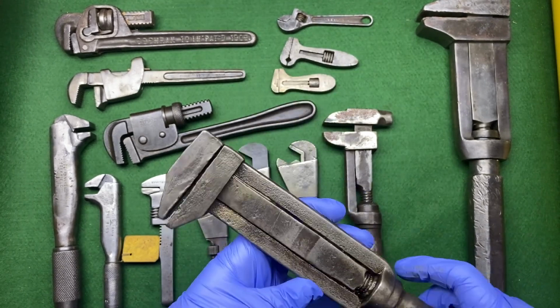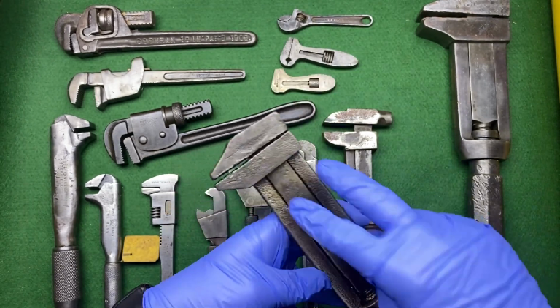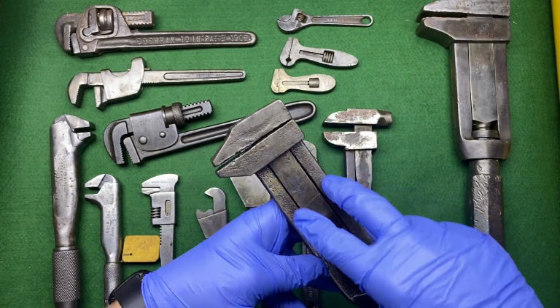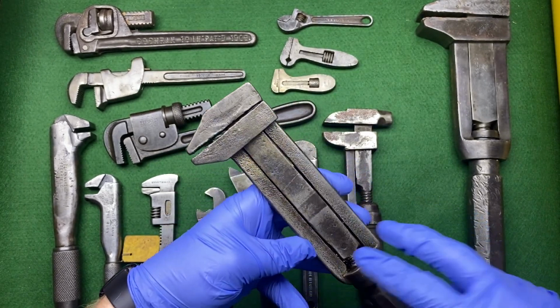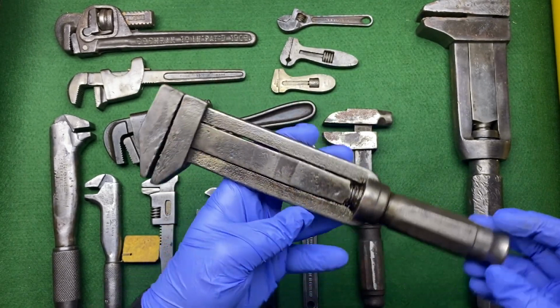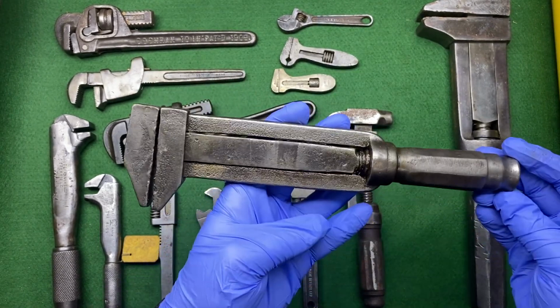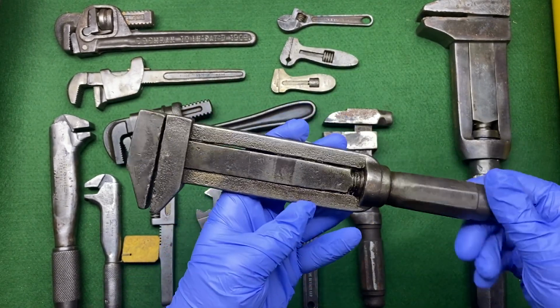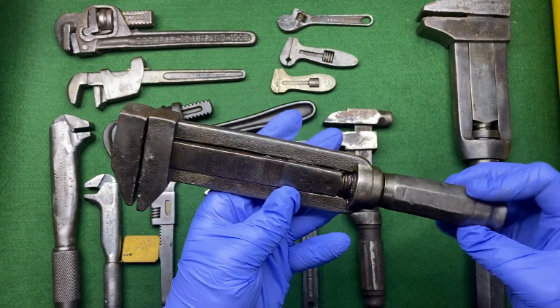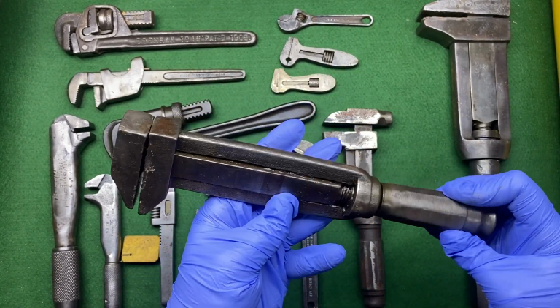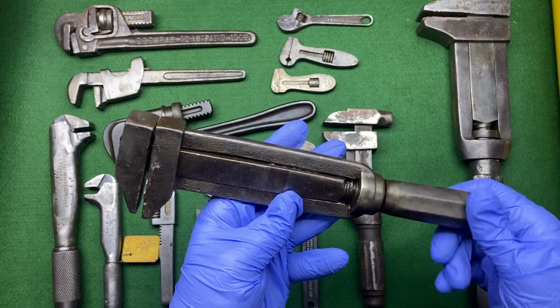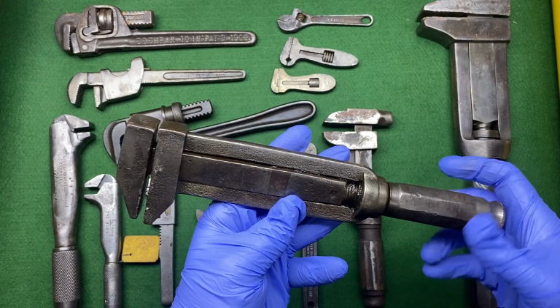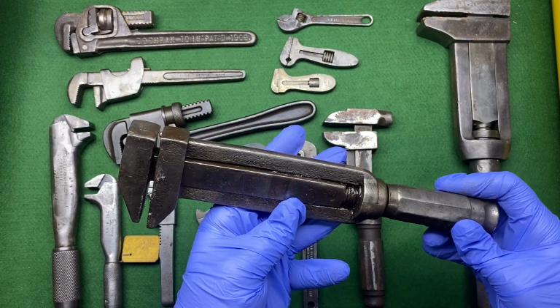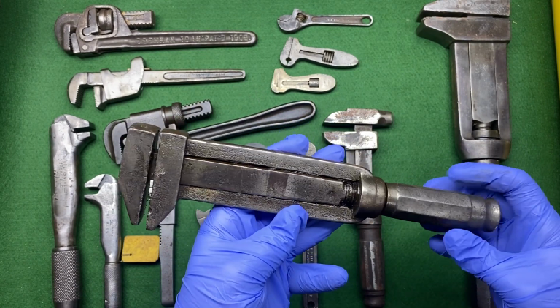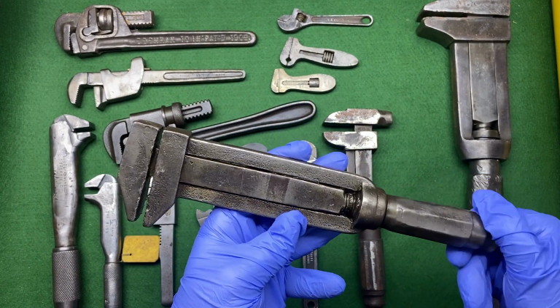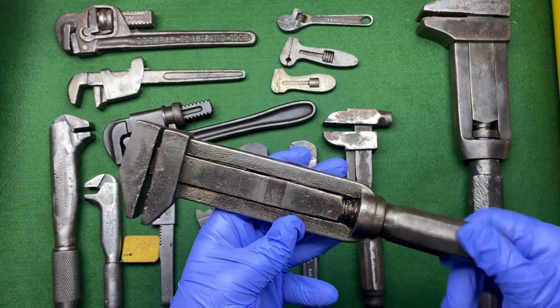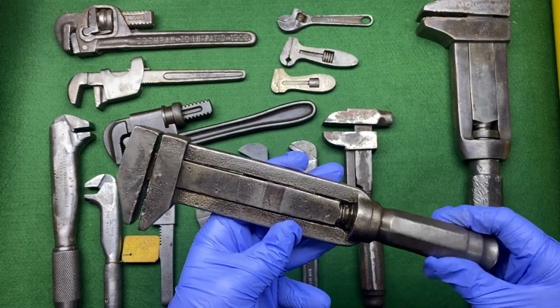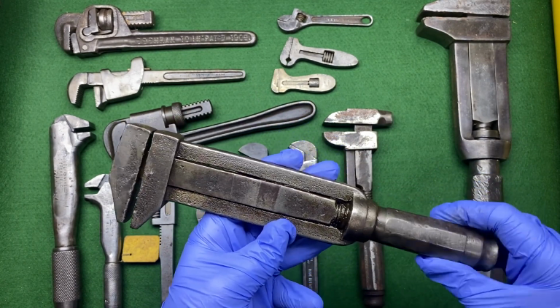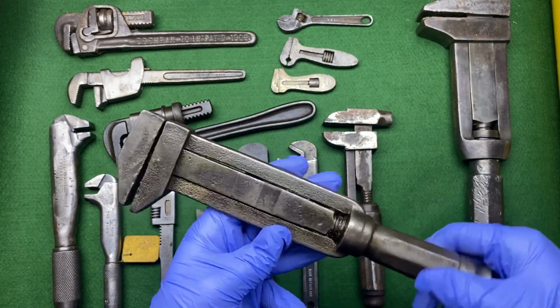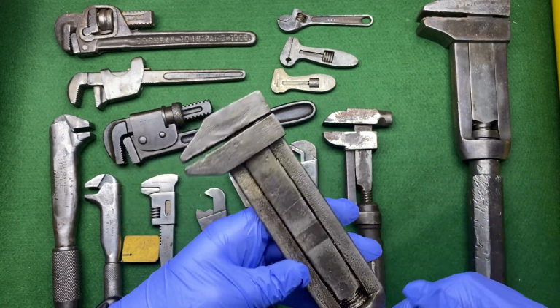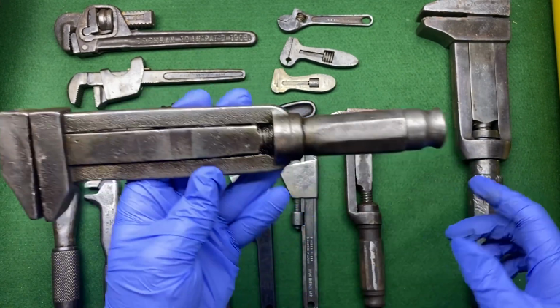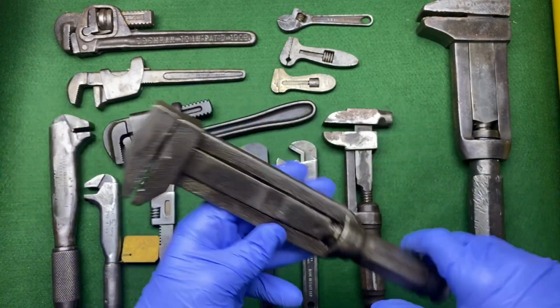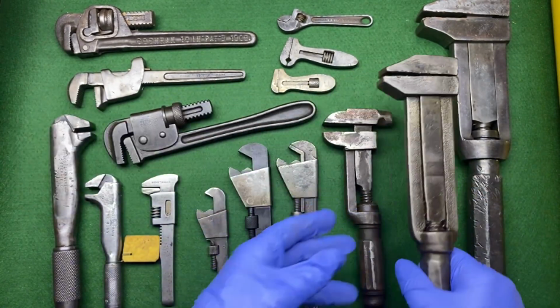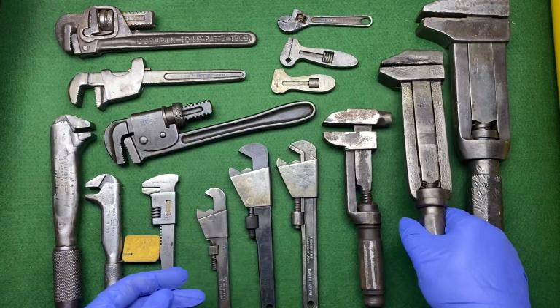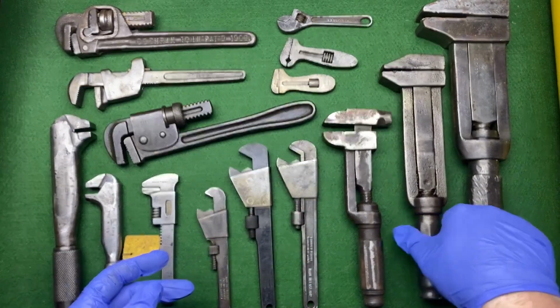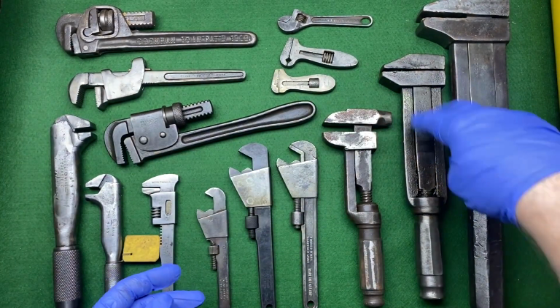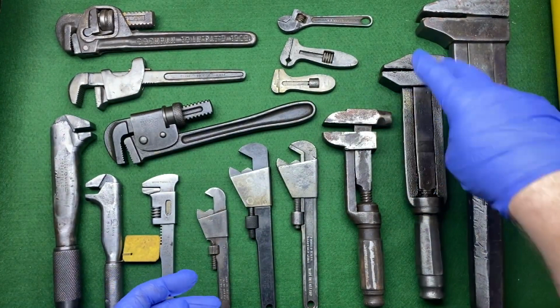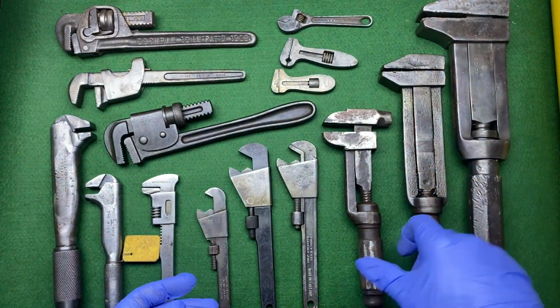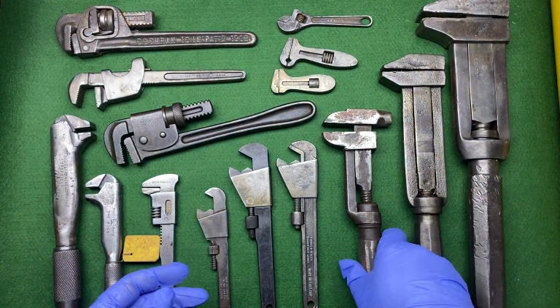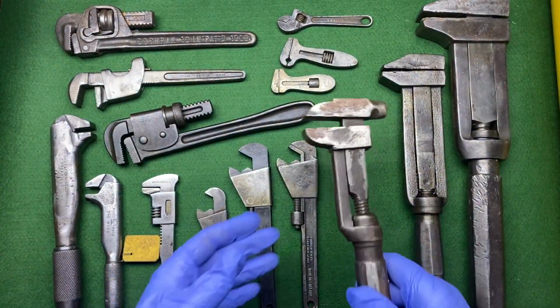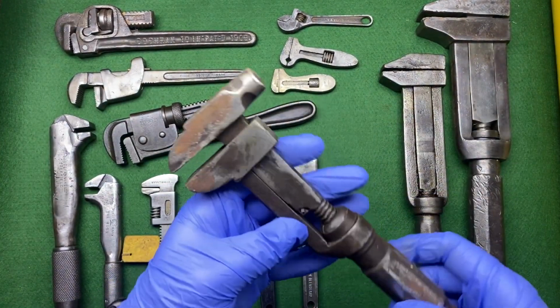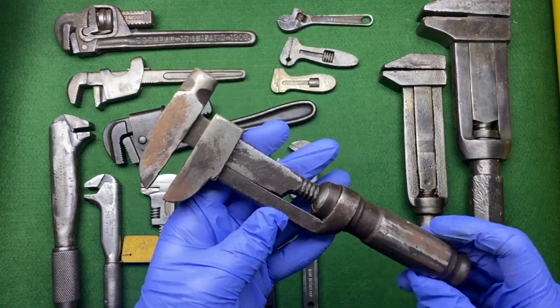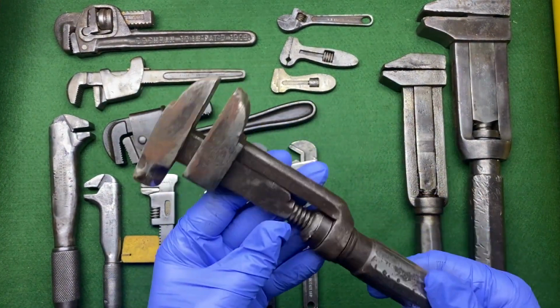We've got another double bar coach wrench and I can't make out the manufacturer, but it's got an extended jaw, so this is really cool. I've not seen anything quite like this before, so I thought I'd give this a home just because of the unusual length of it.